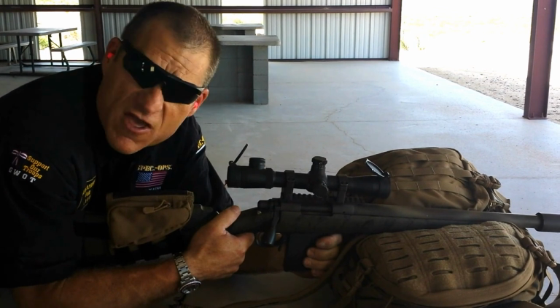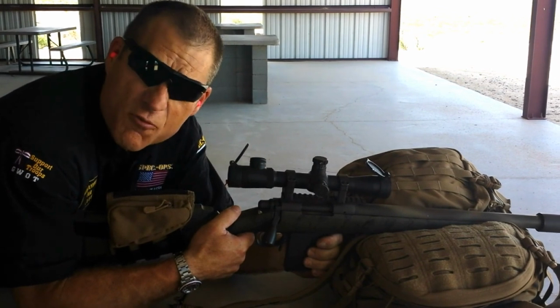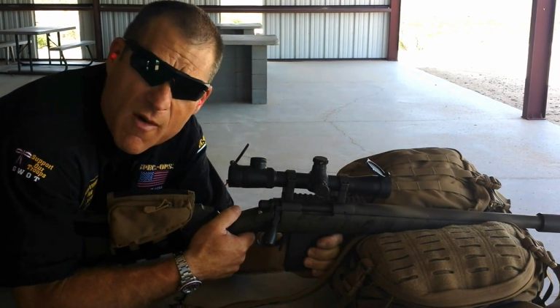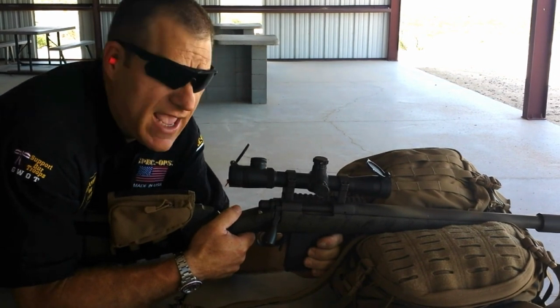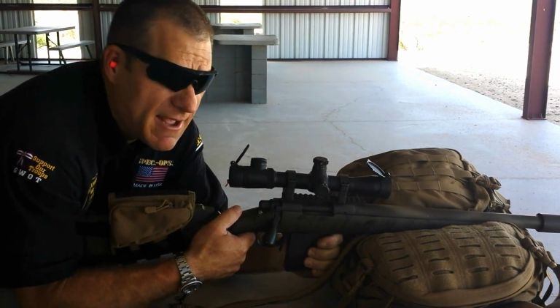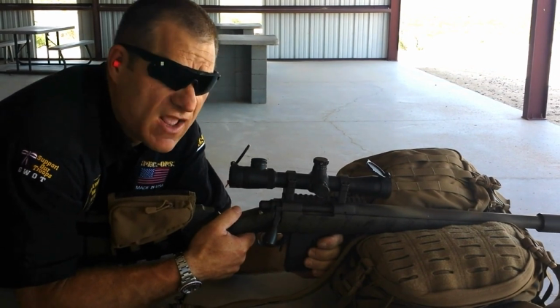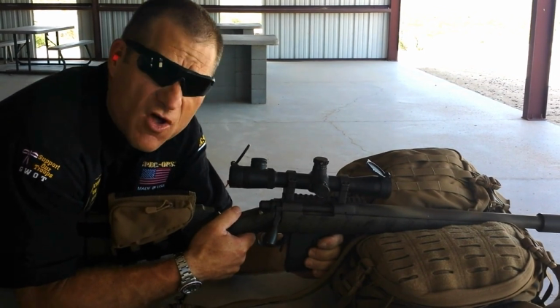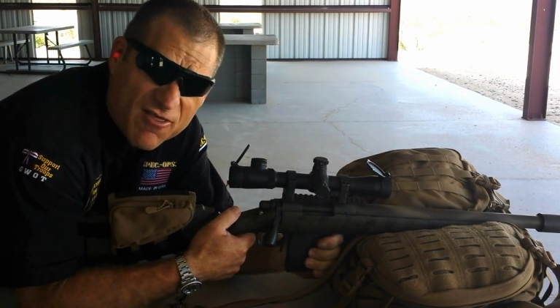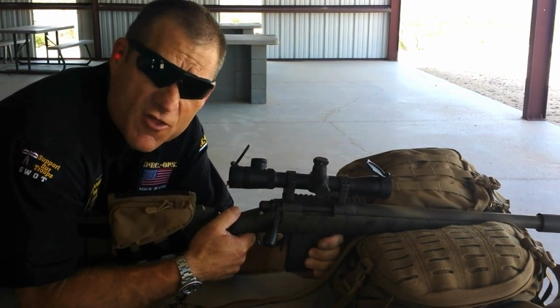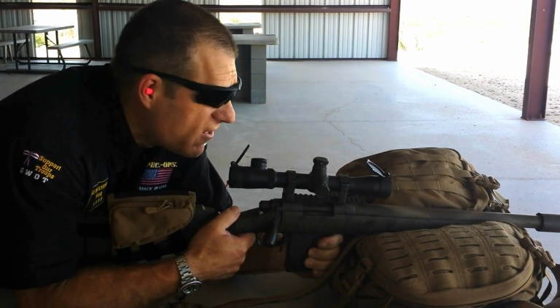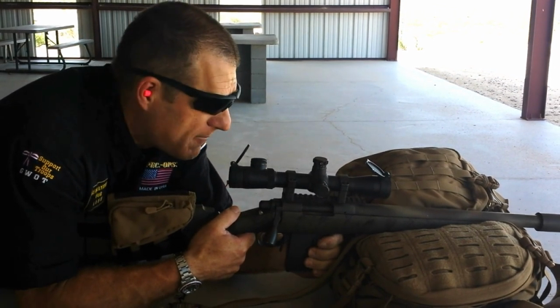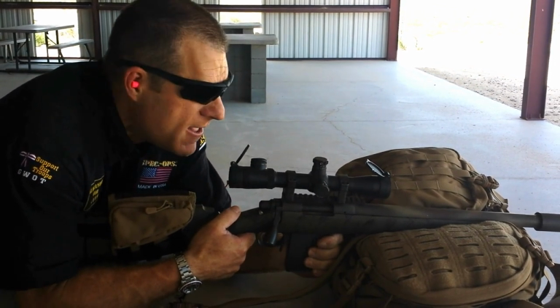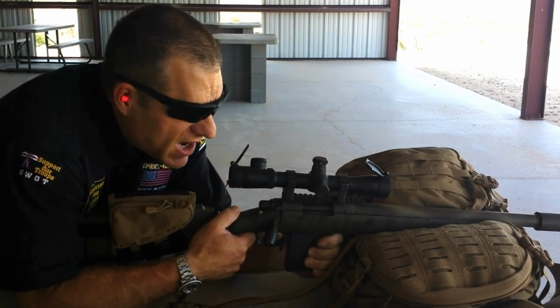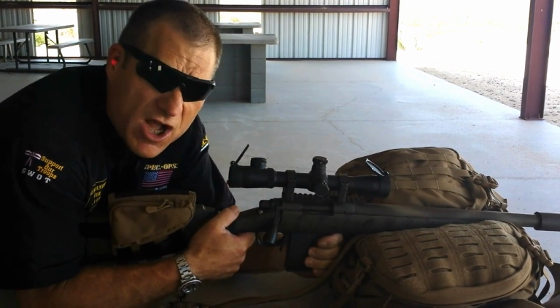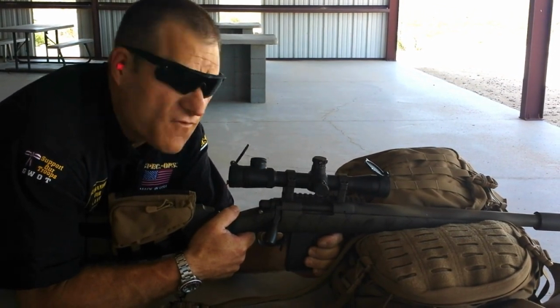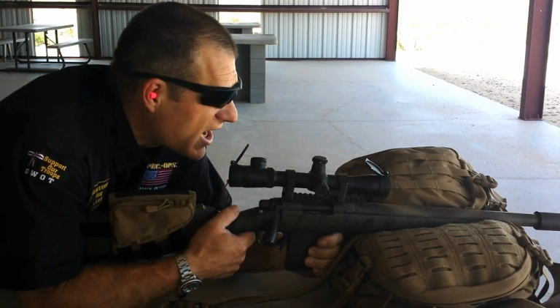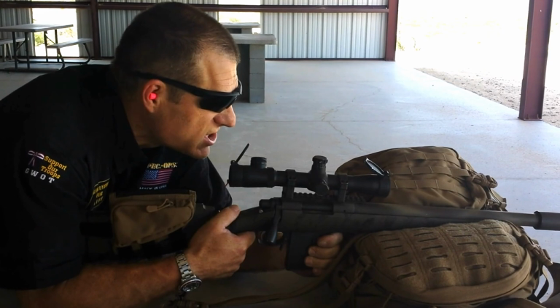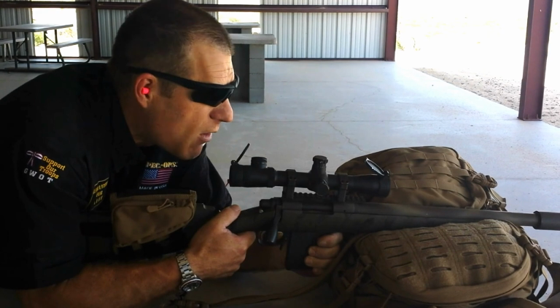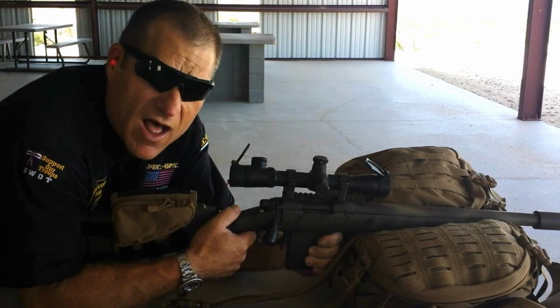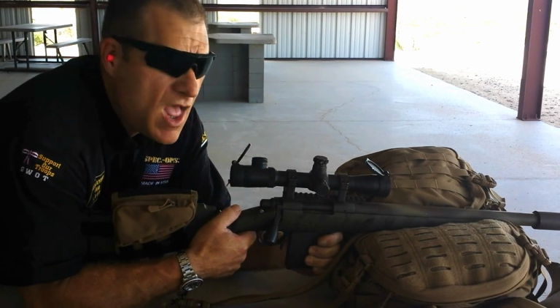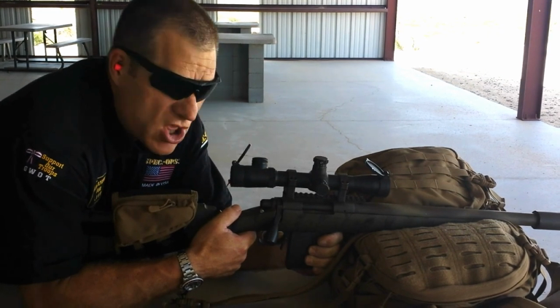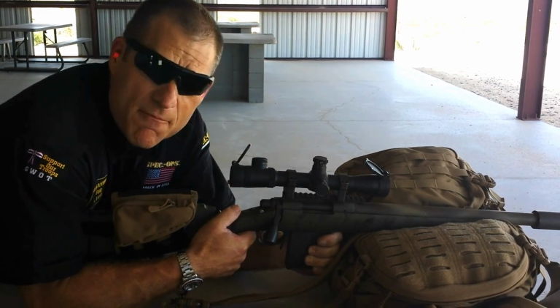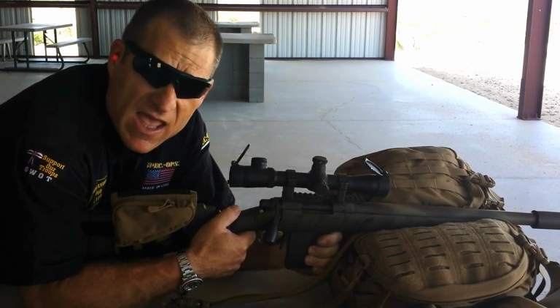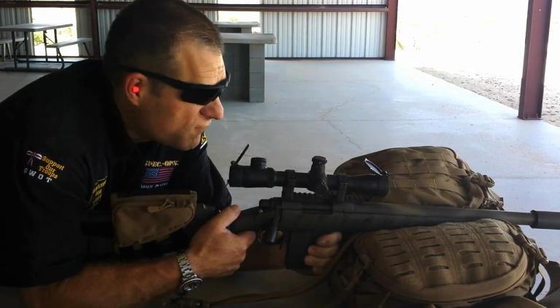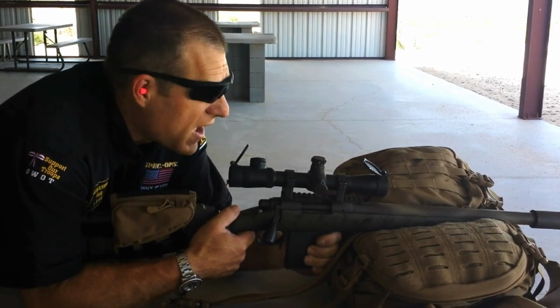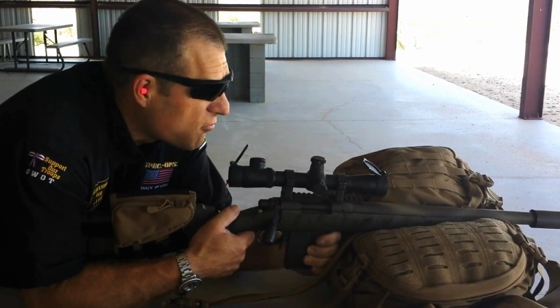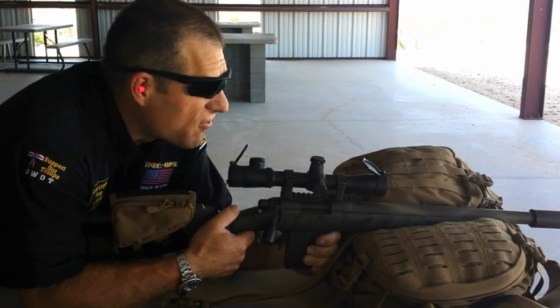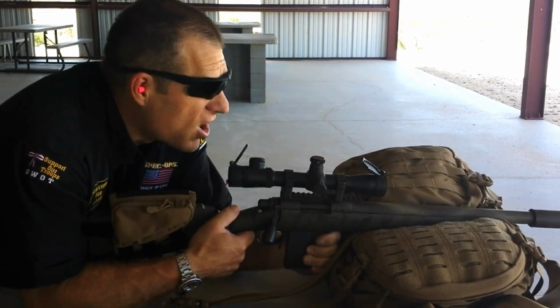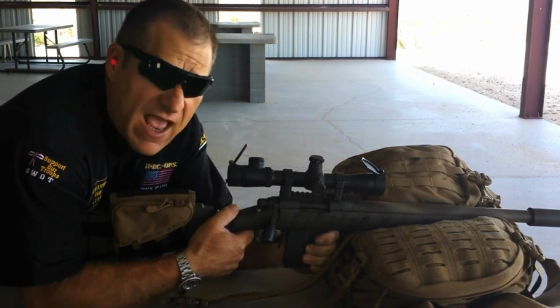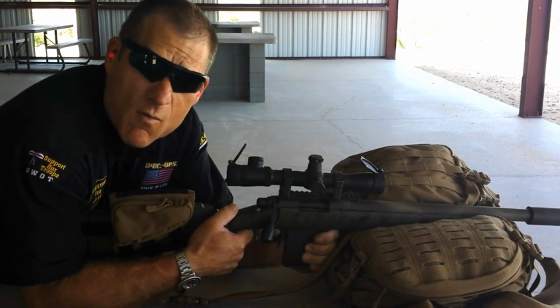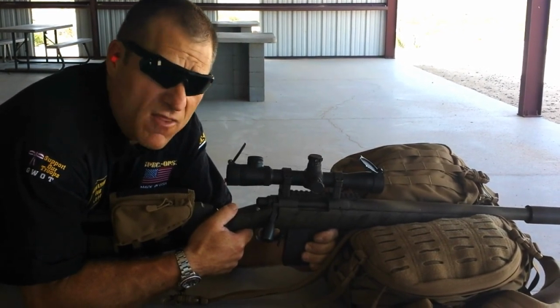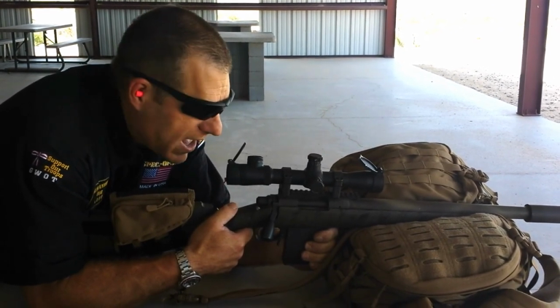This is a .308, and I am shooting full house loads through this weapon. So let's watch under firing conditions how well the UAP from SpecOff Brand serves as a weapon's rest.